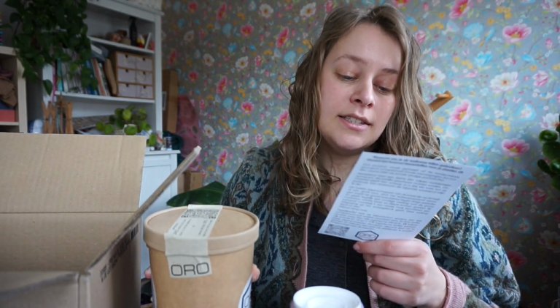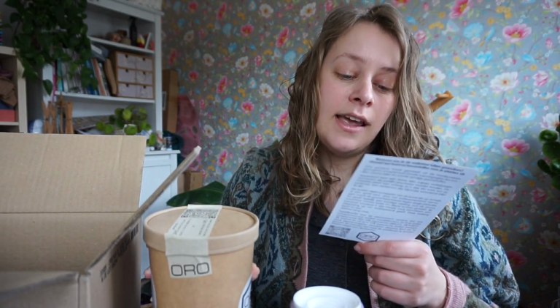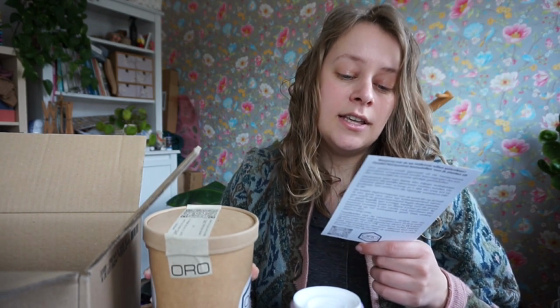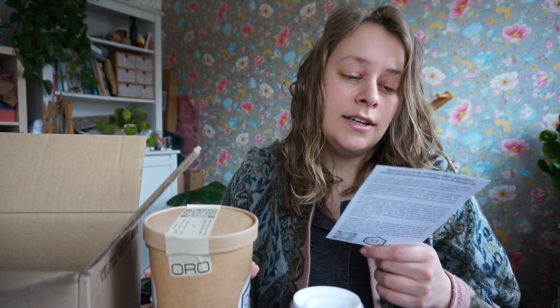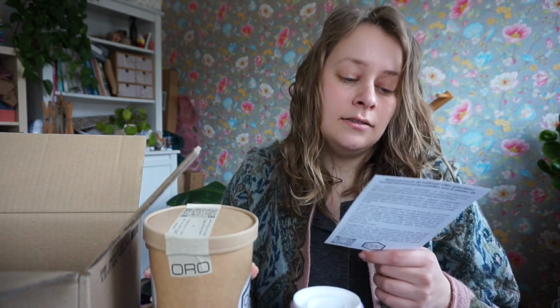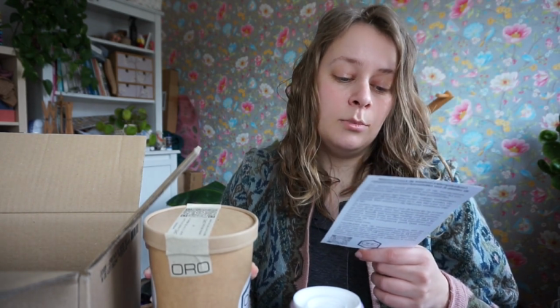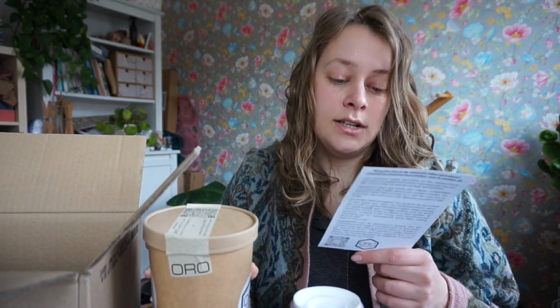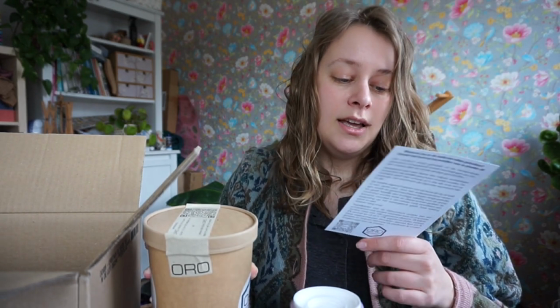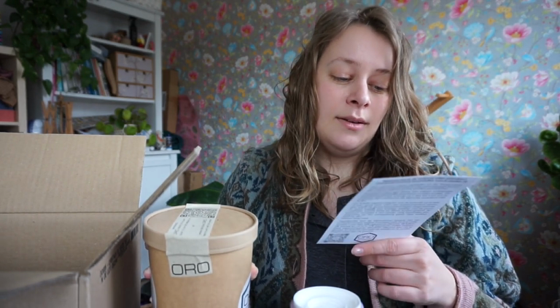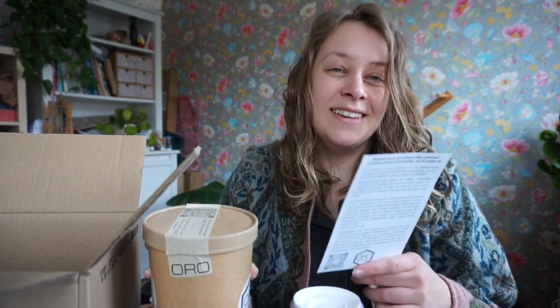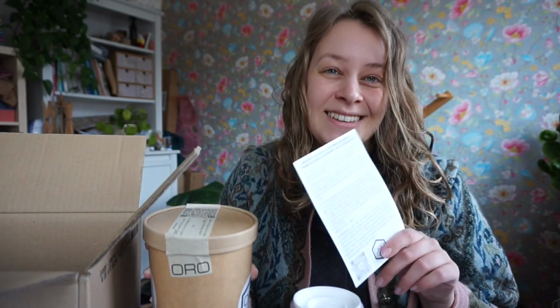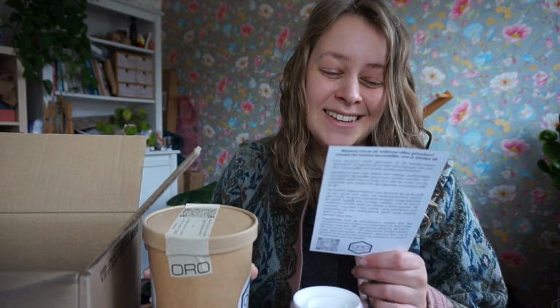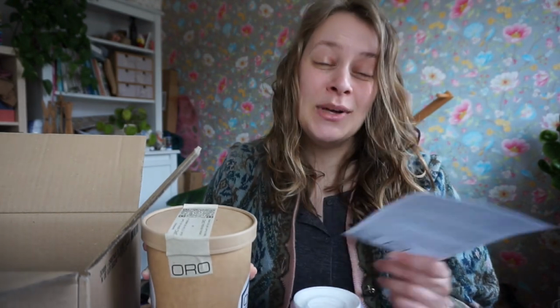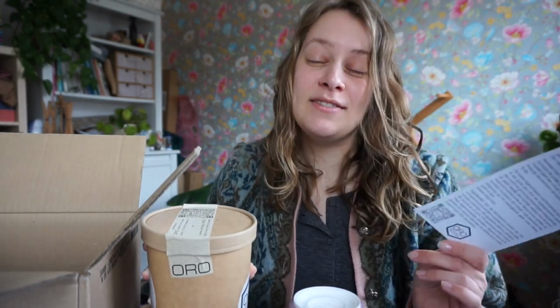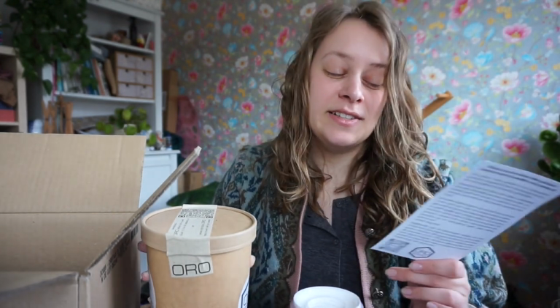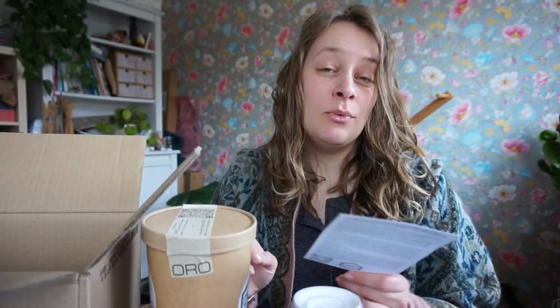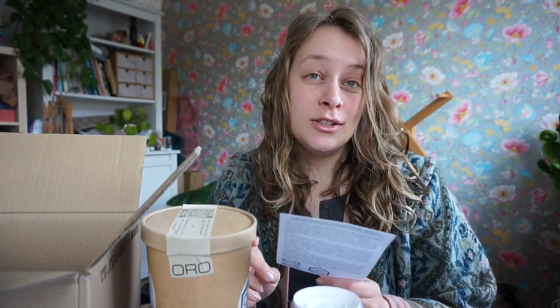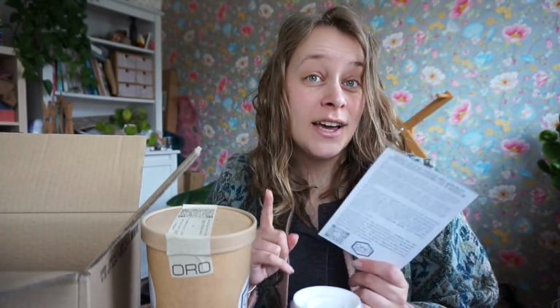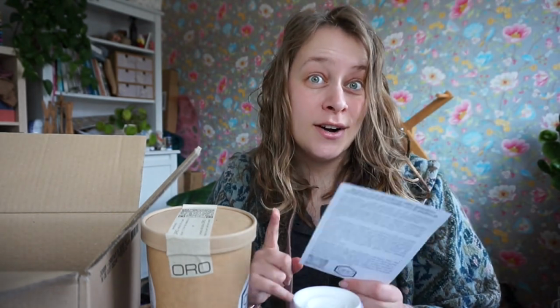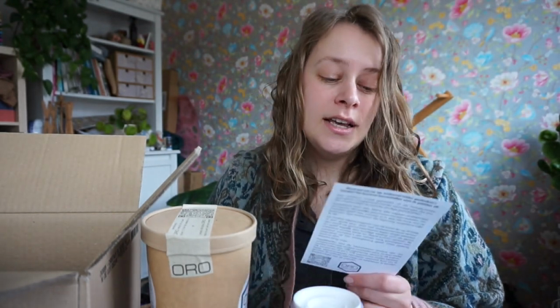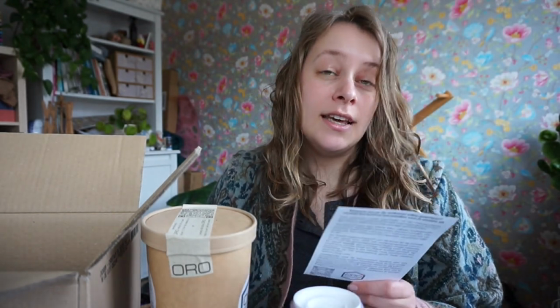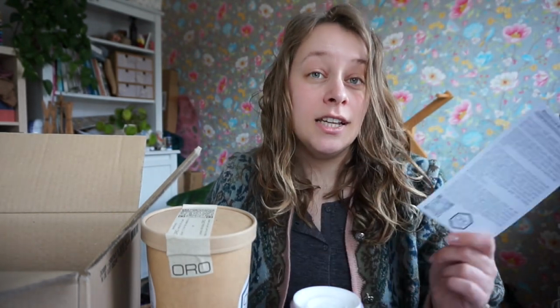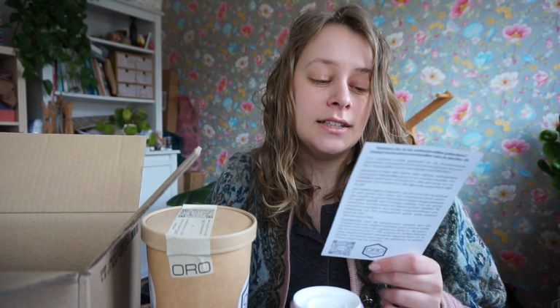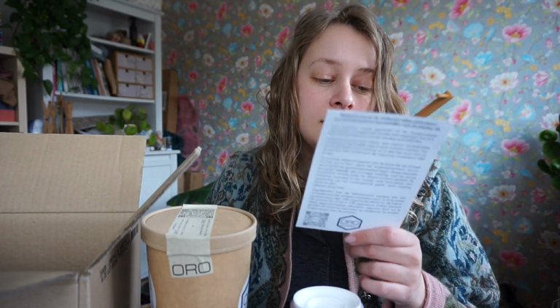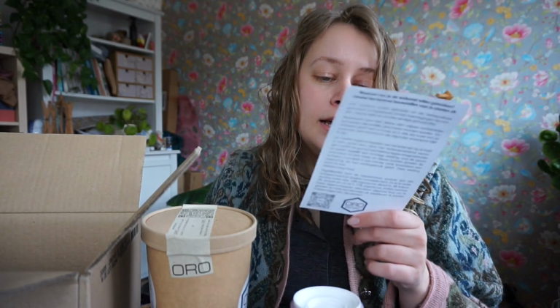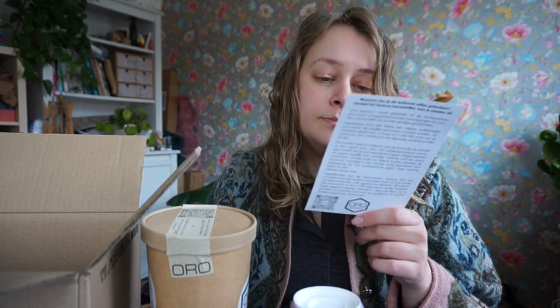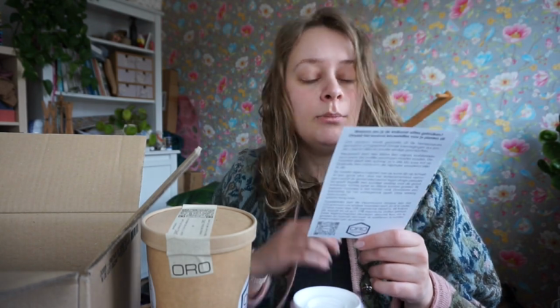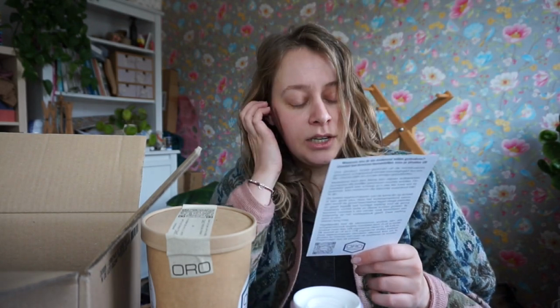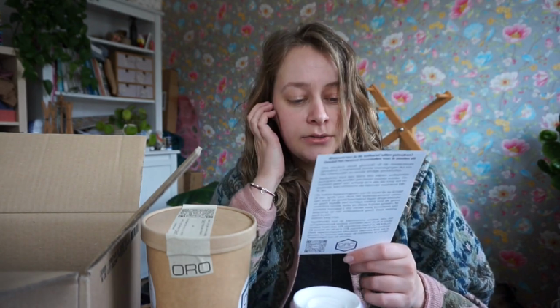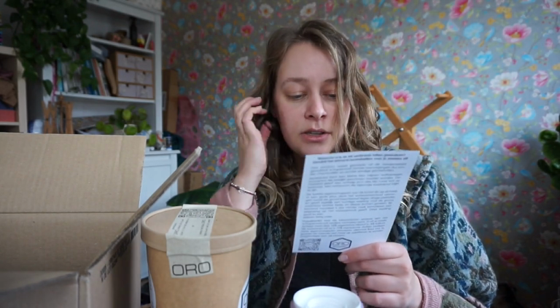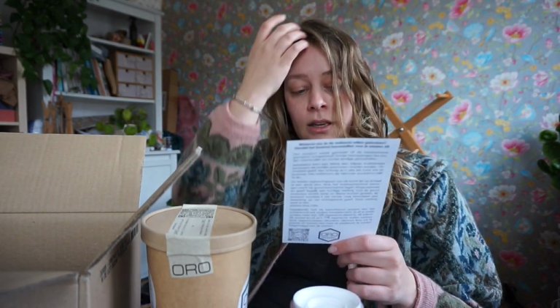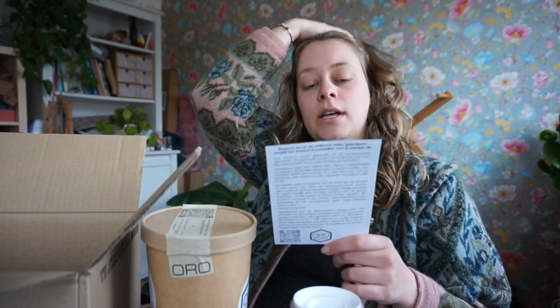And snails hate it — poor snails. We have a lot of snails but we also have hedgehogs and they love eating snails. But I don't have snails on my indoor plants.